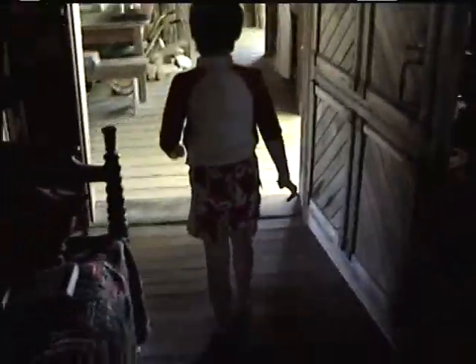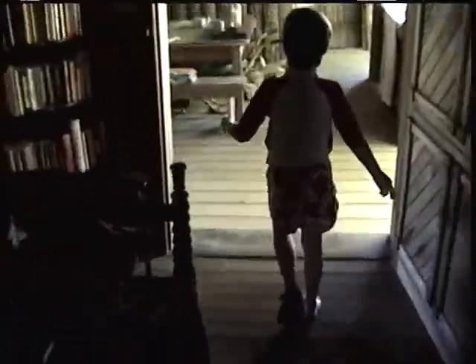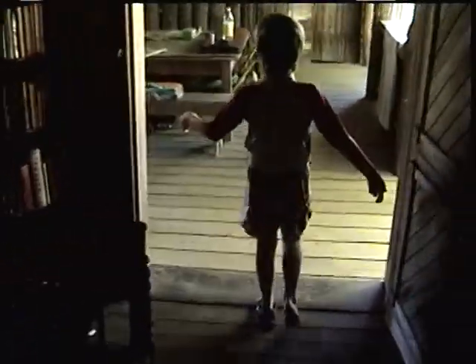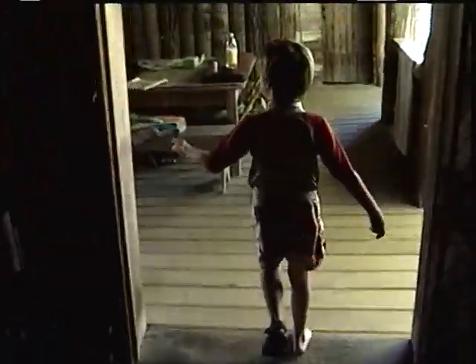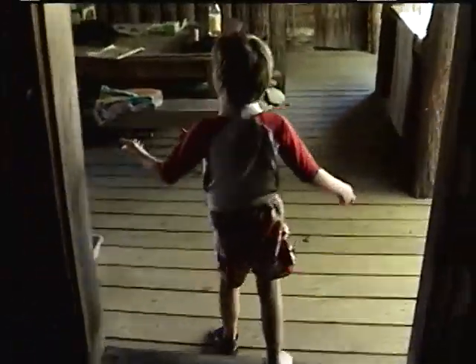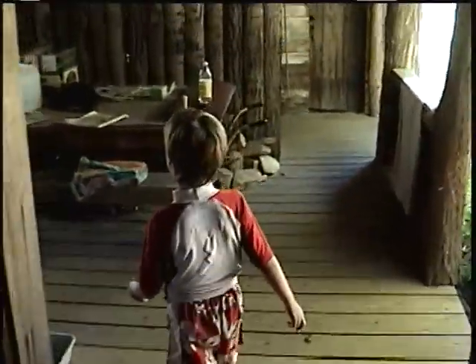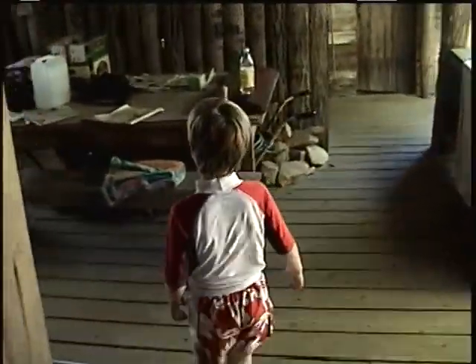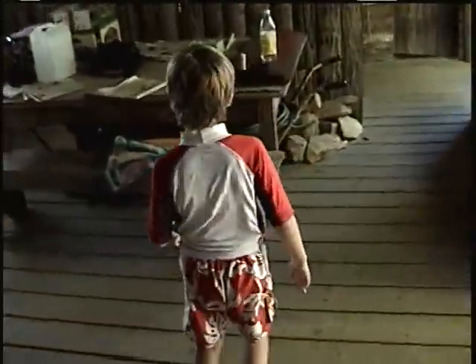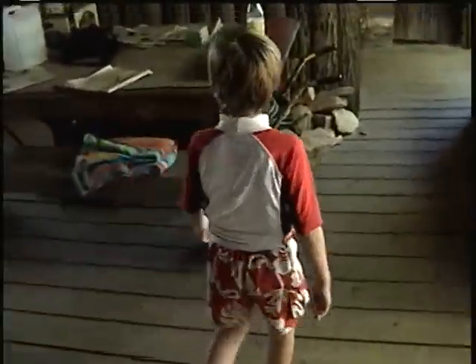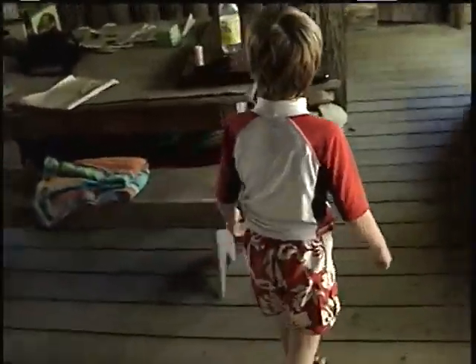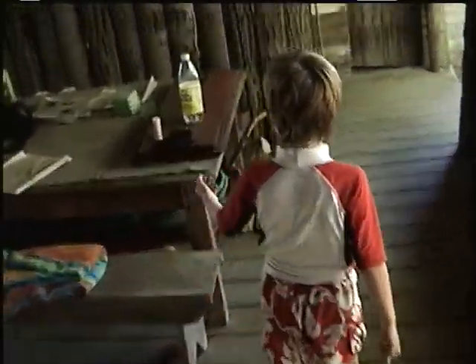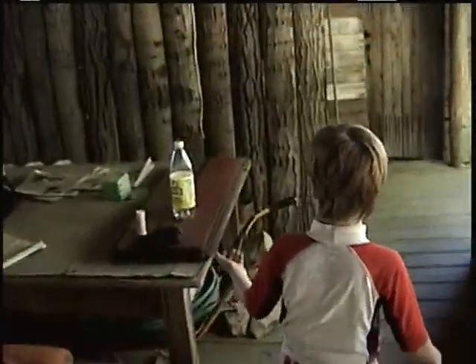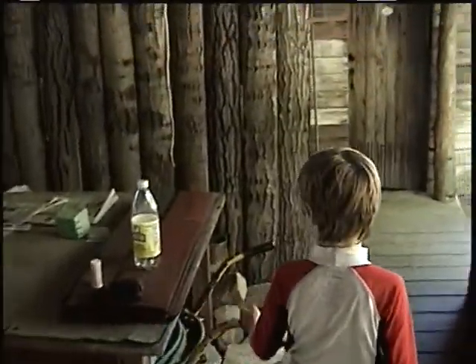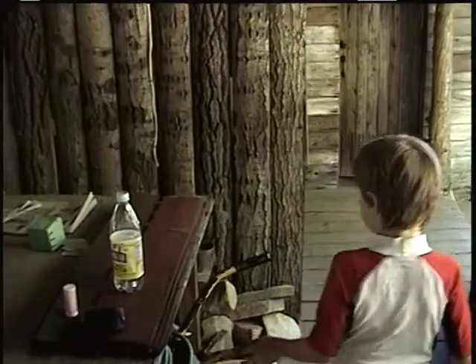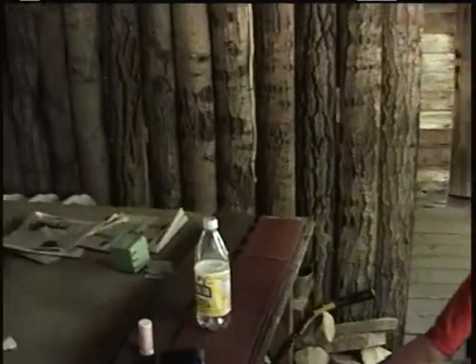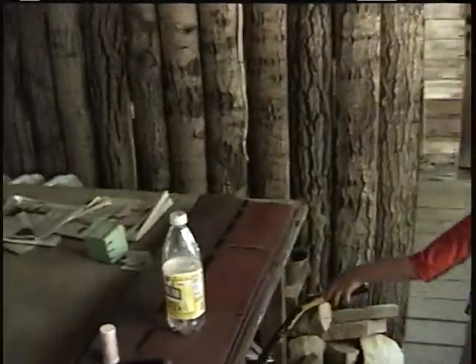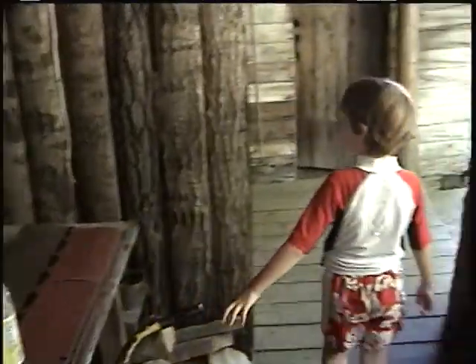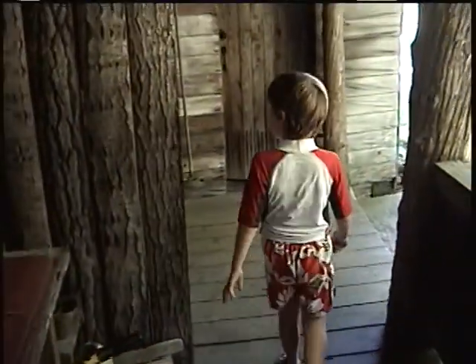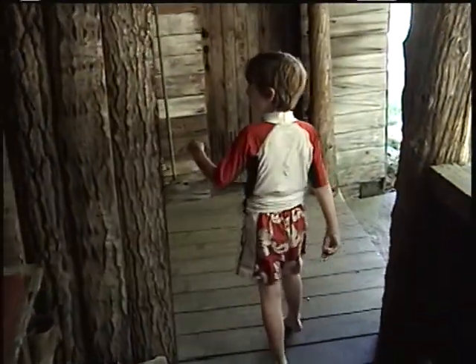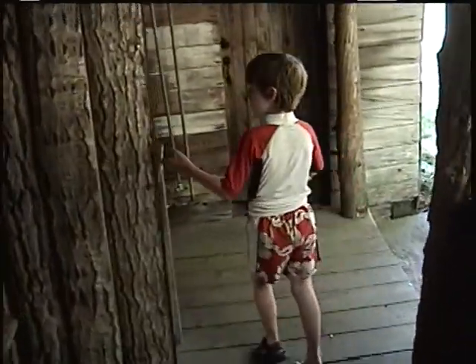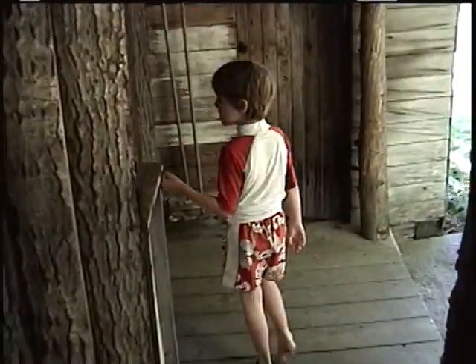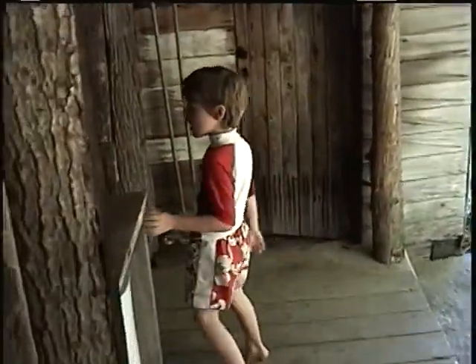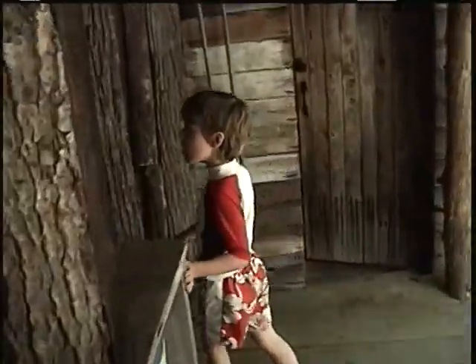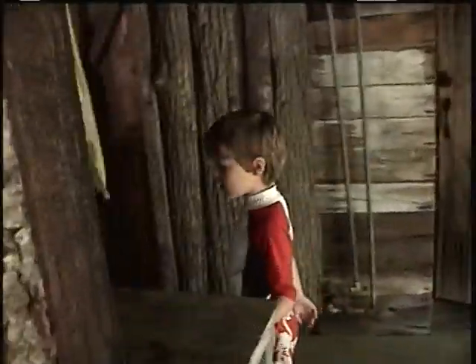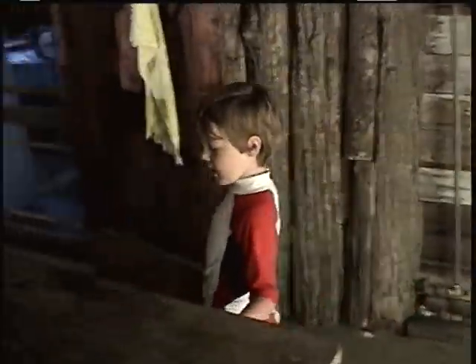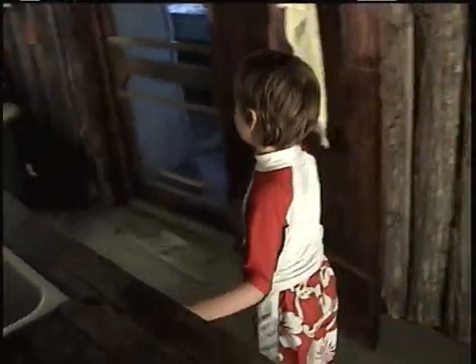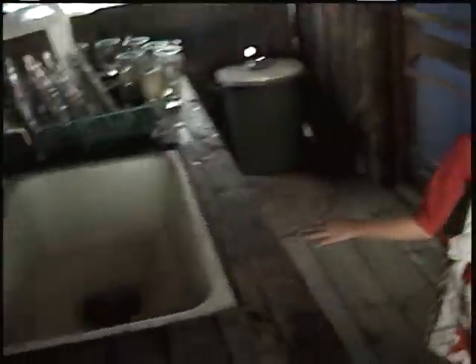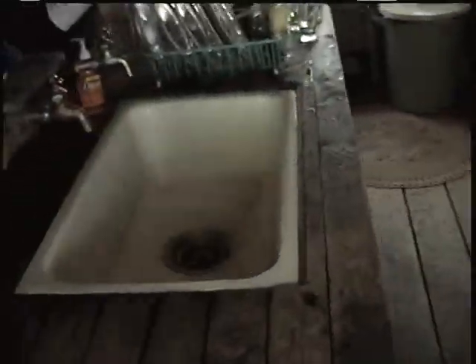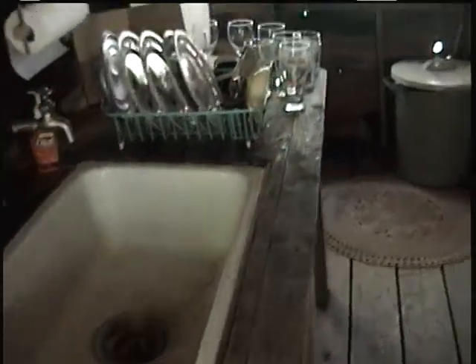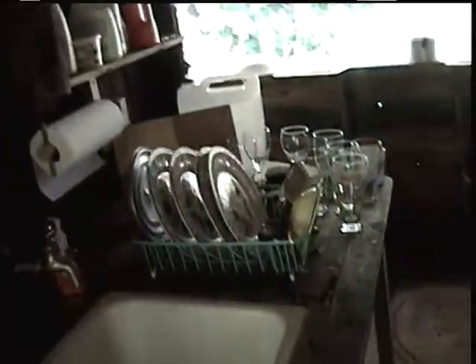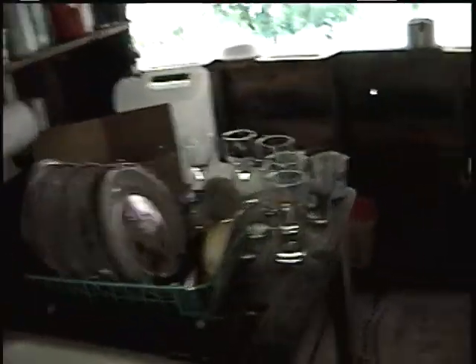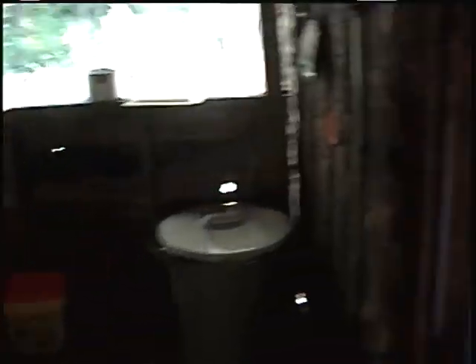This is a porch. That's the porch table. That's the washing table. This is the kitchen.